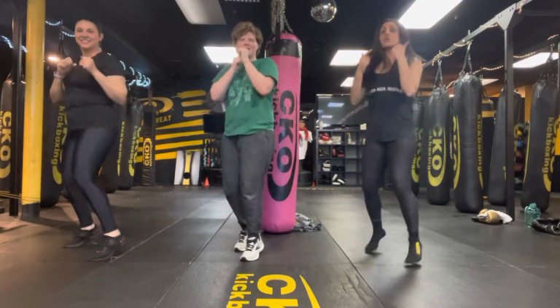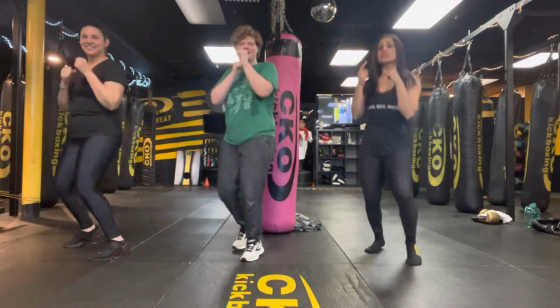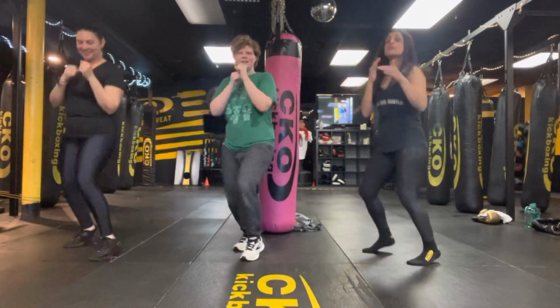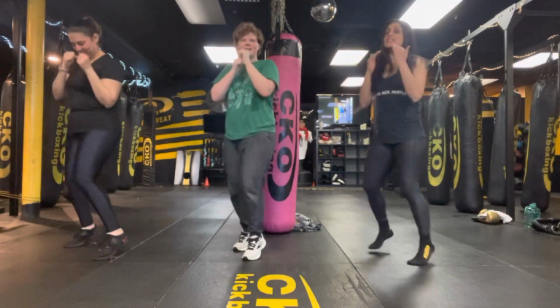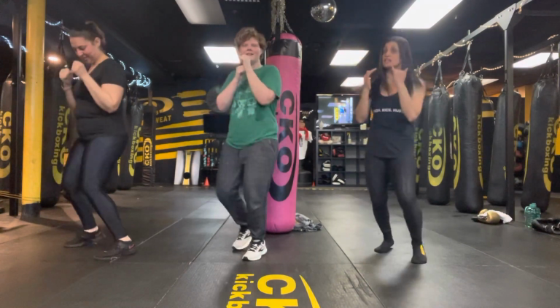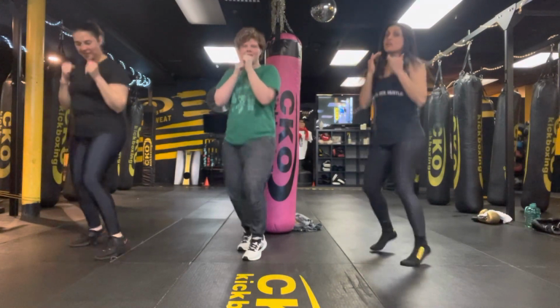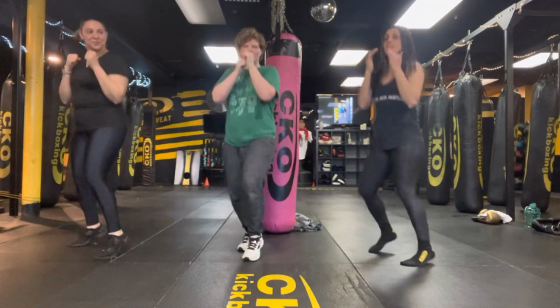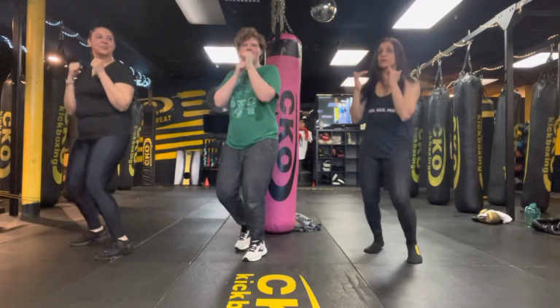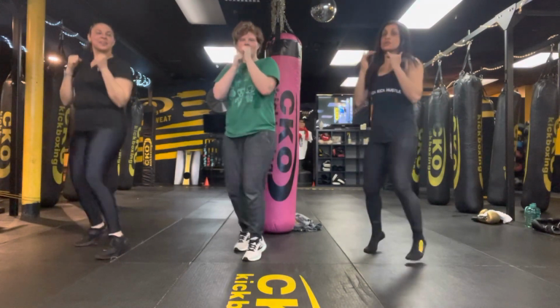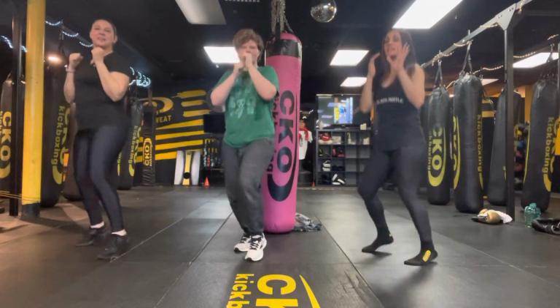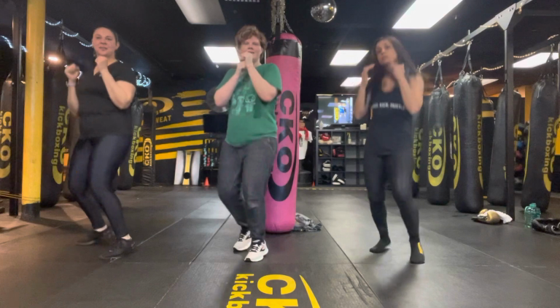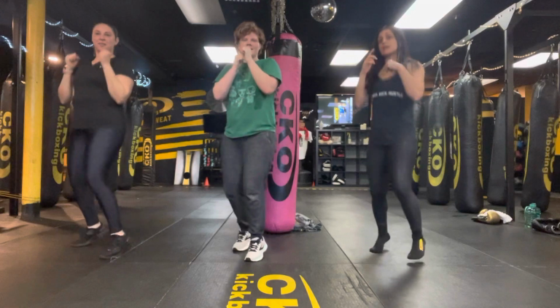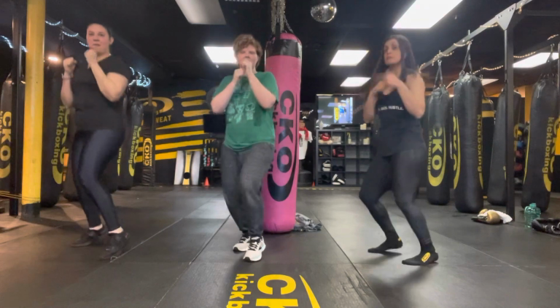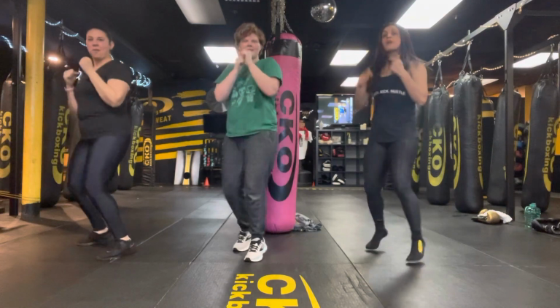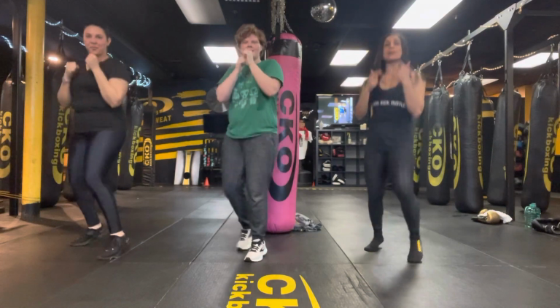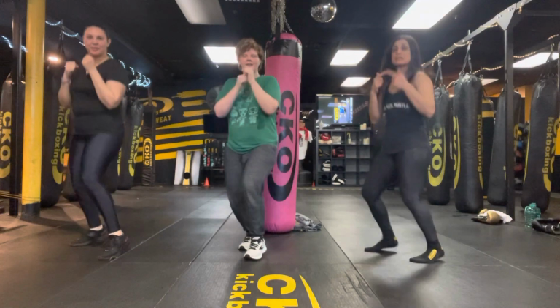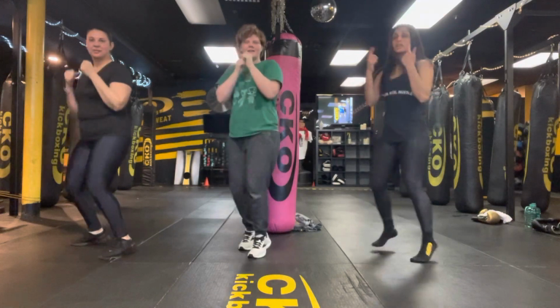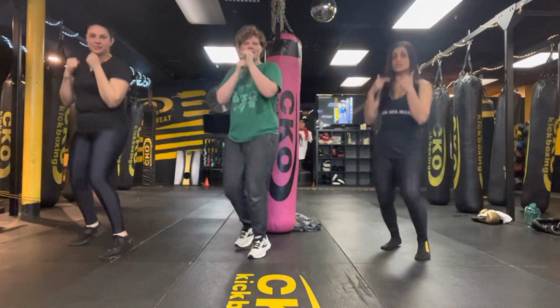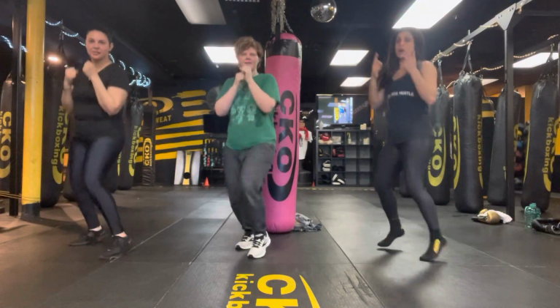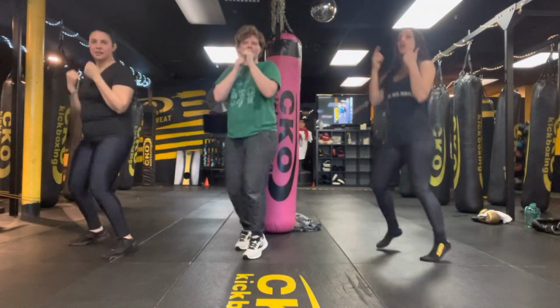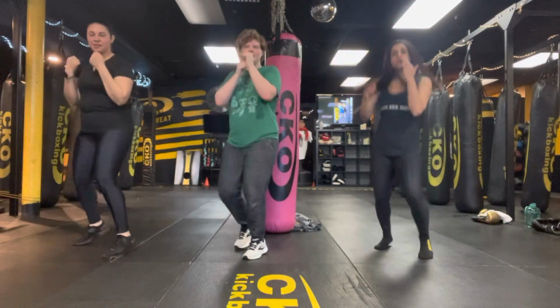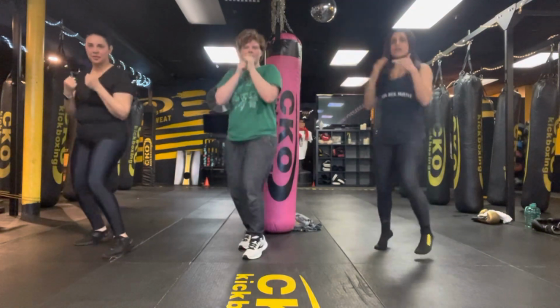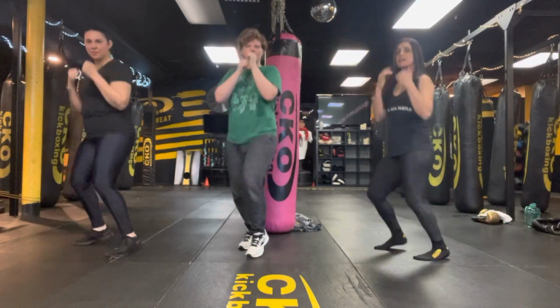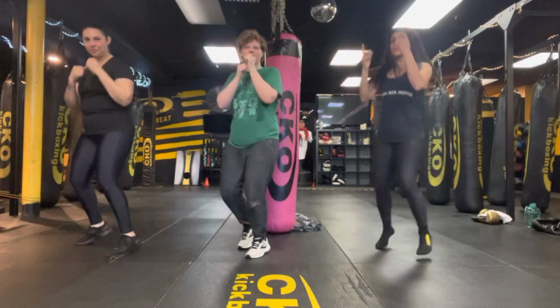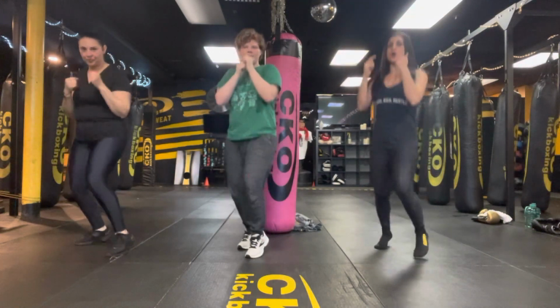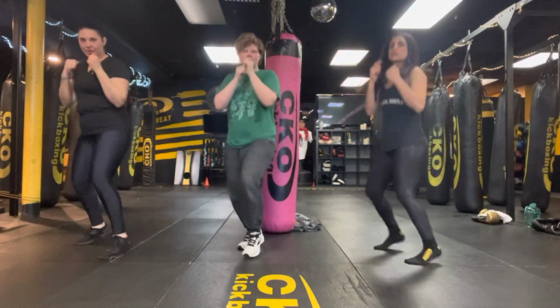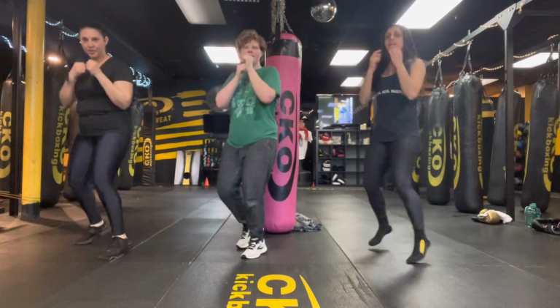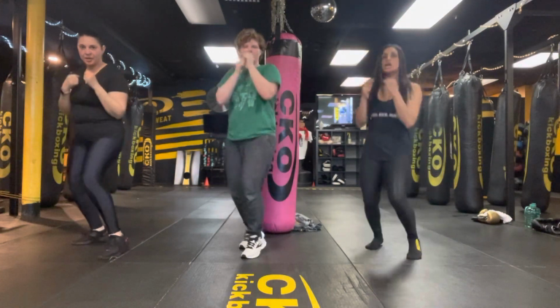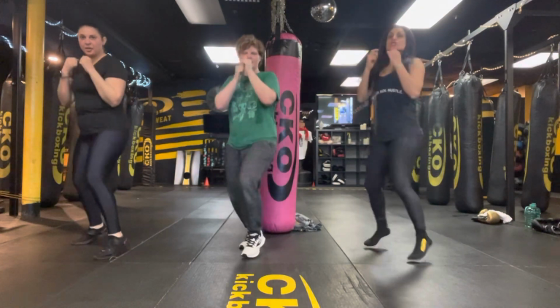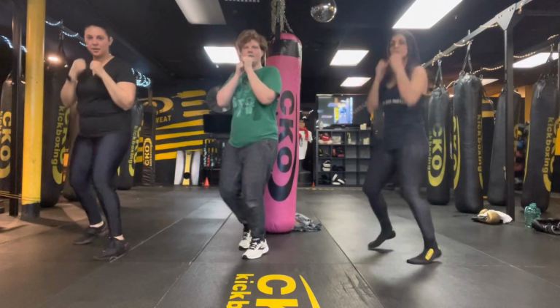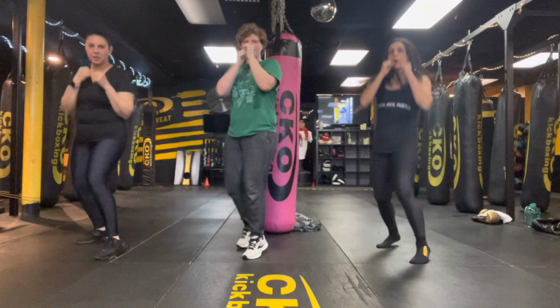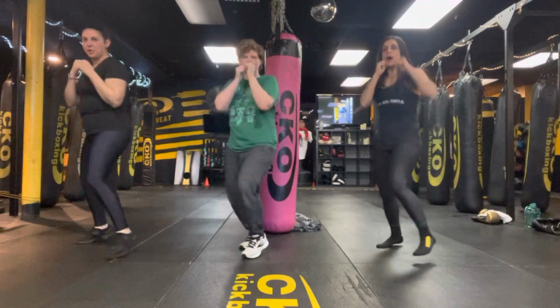We're going to do freestyle shadow boxing, whatever you want, and then it's going to be followed by ten body weight squats. Shadow boxing, we go three, two, one.